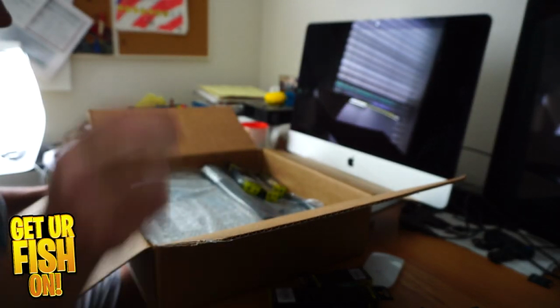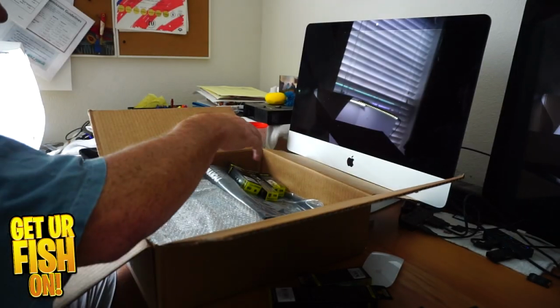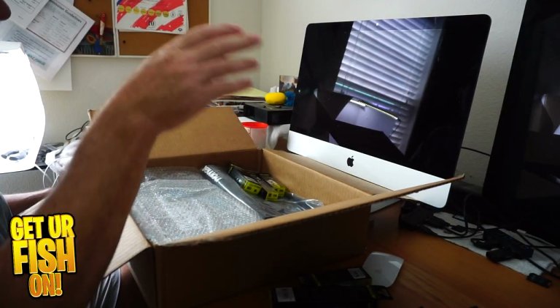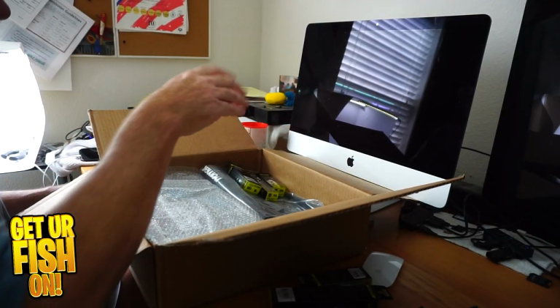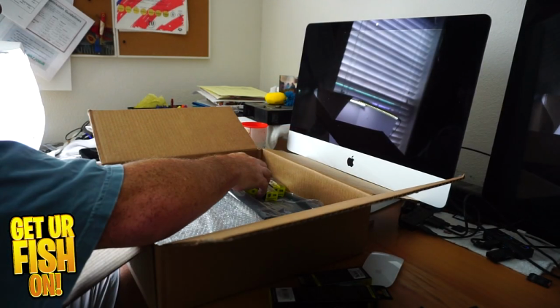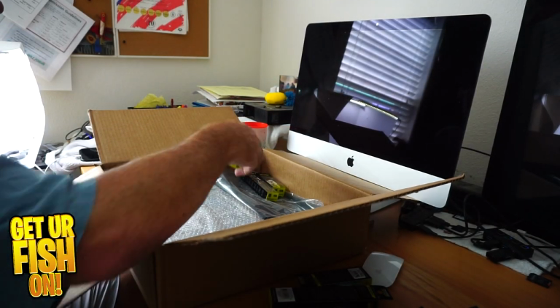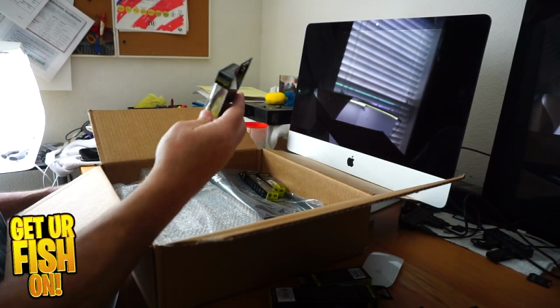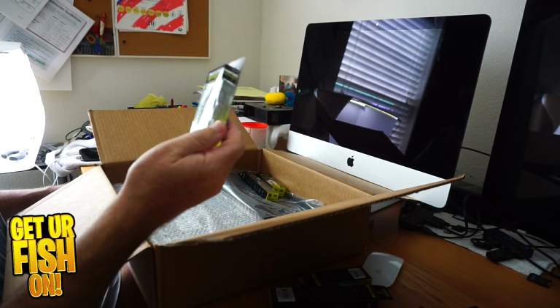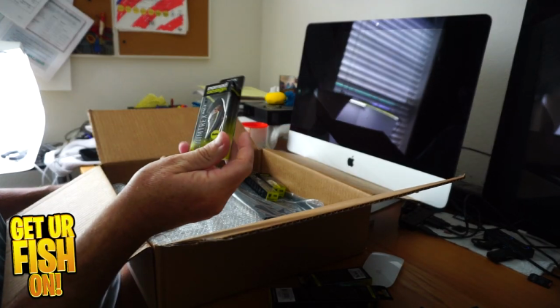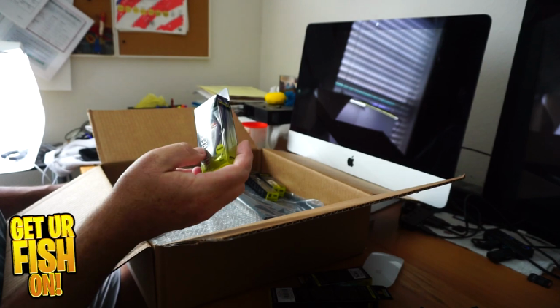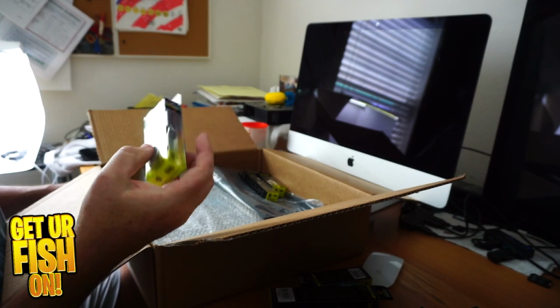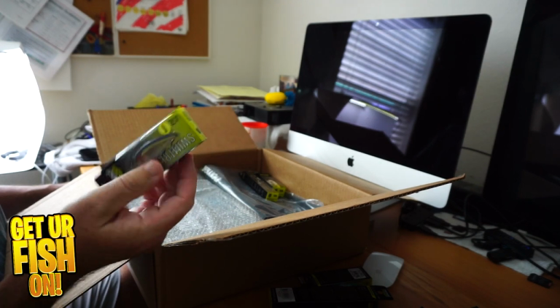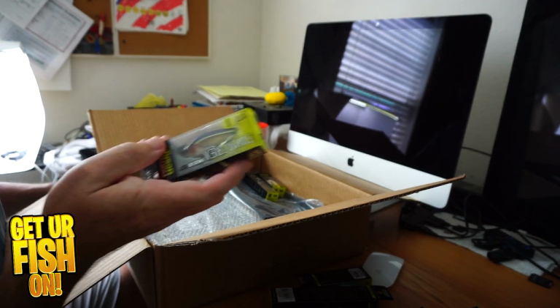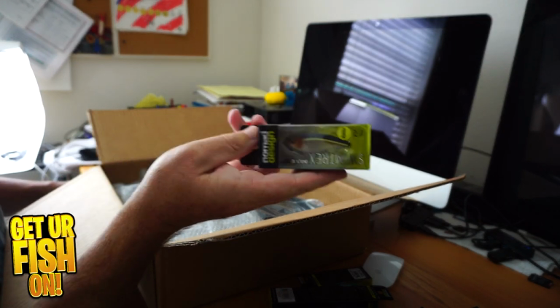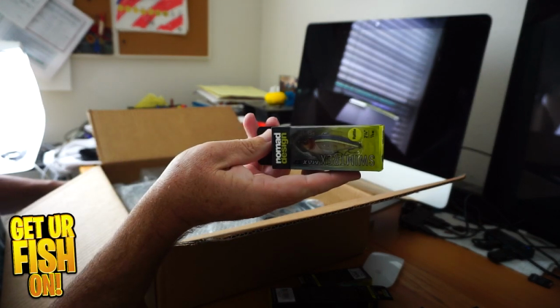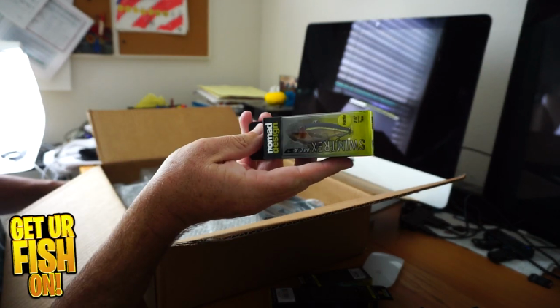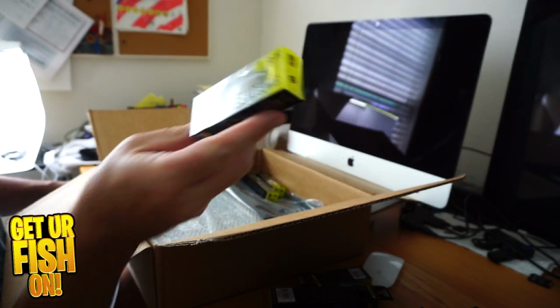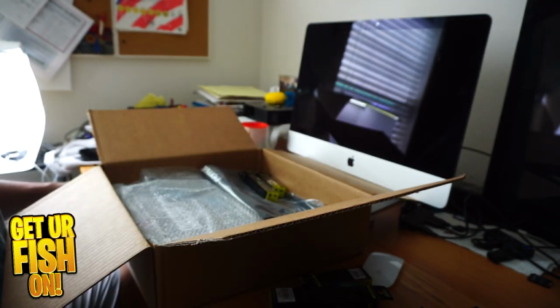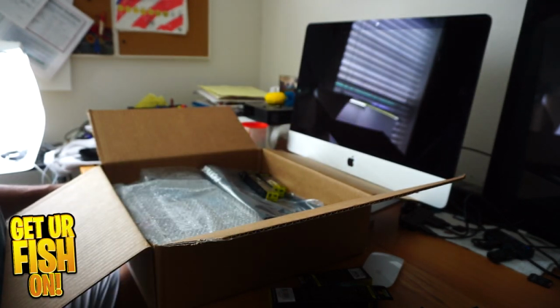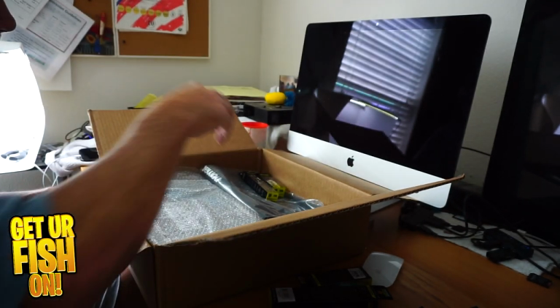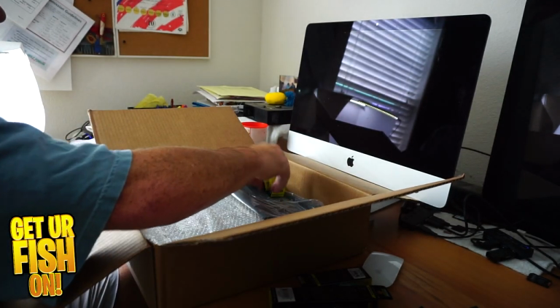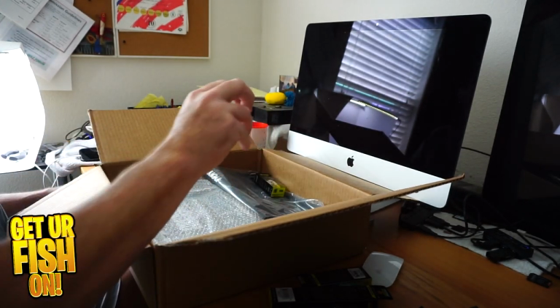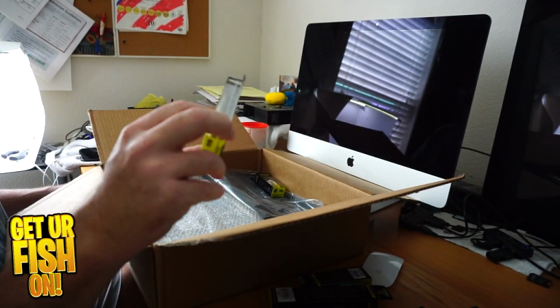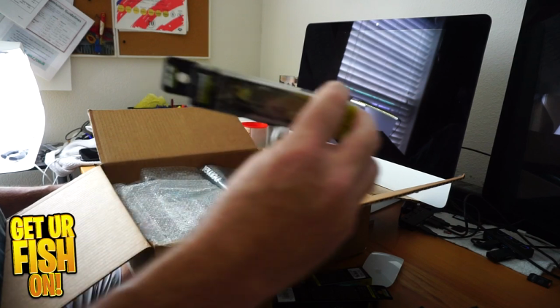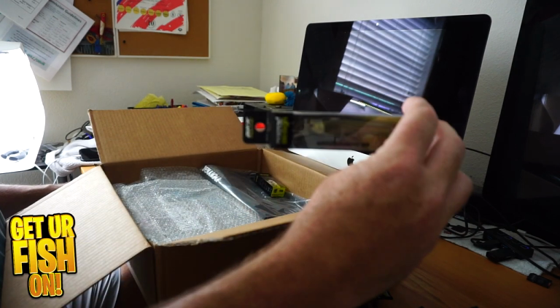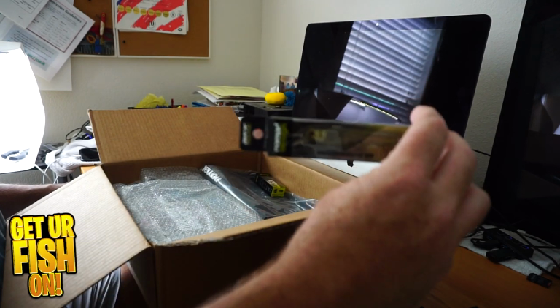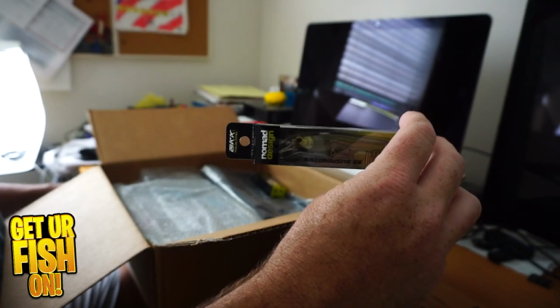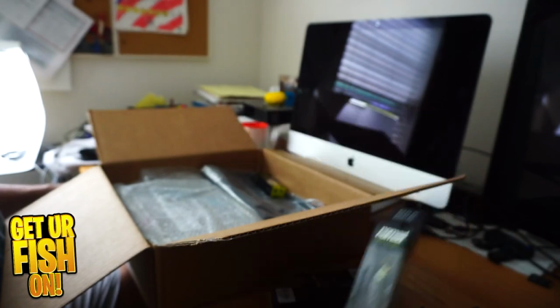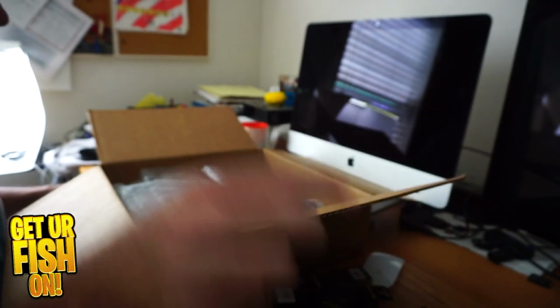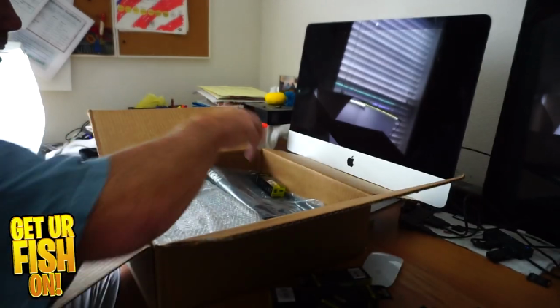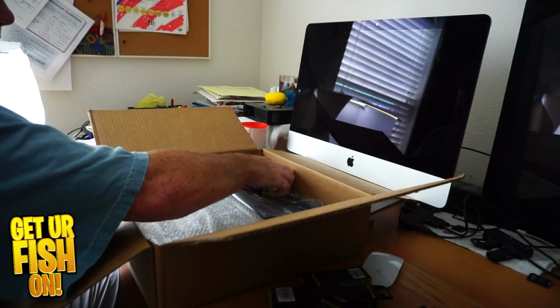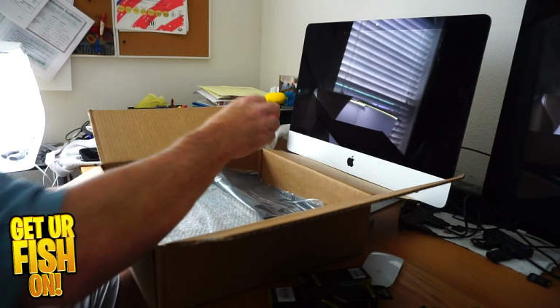I tried to get the smaller and the larger ones so I could put them in The Booth. Another Swimtrex Max, another Shikari, and another Atlas.